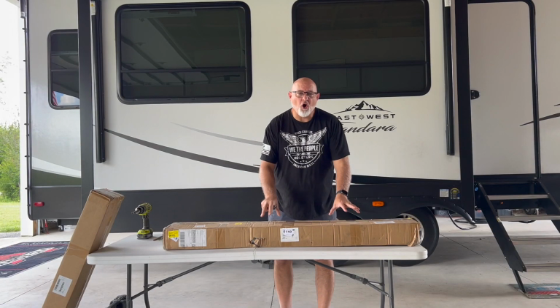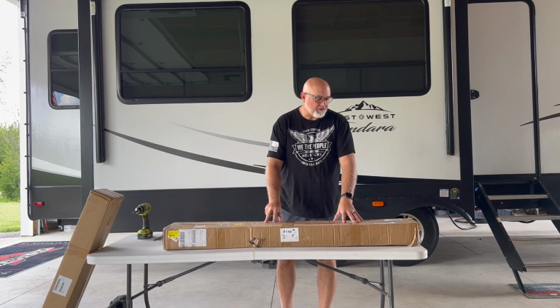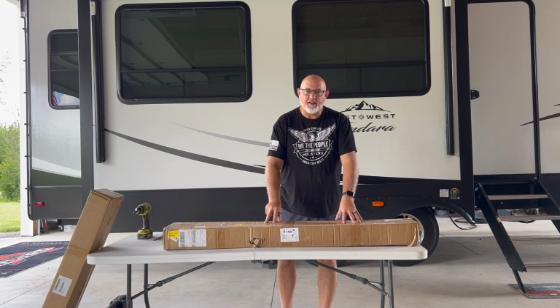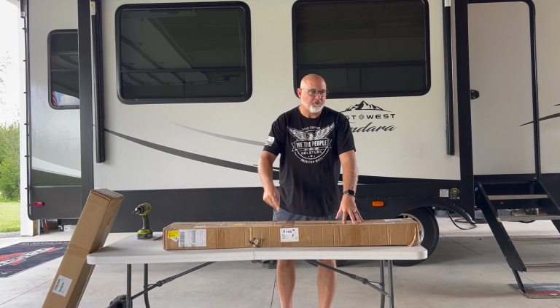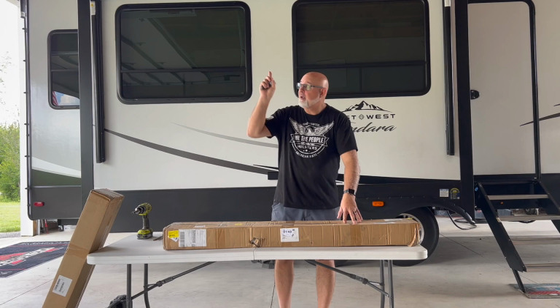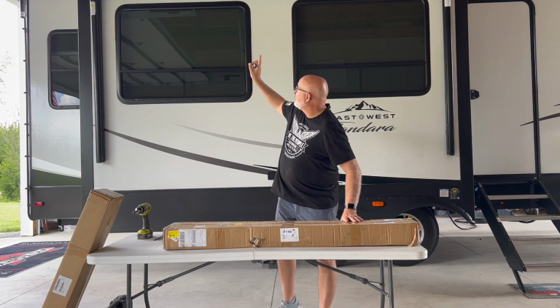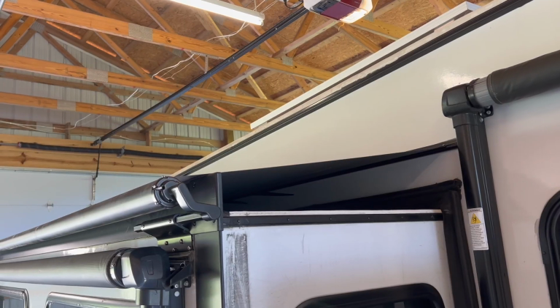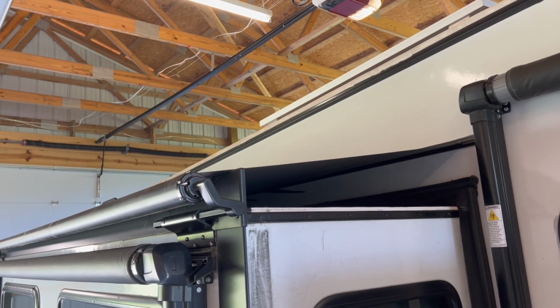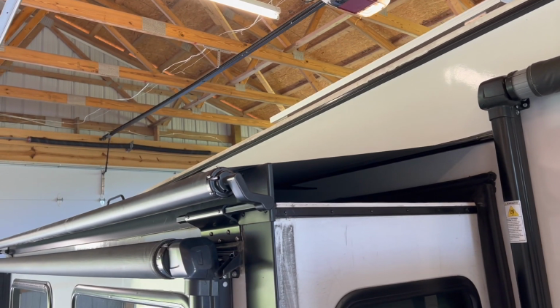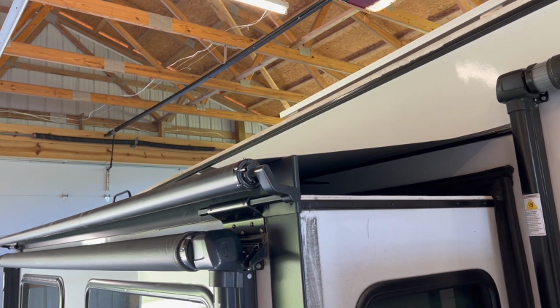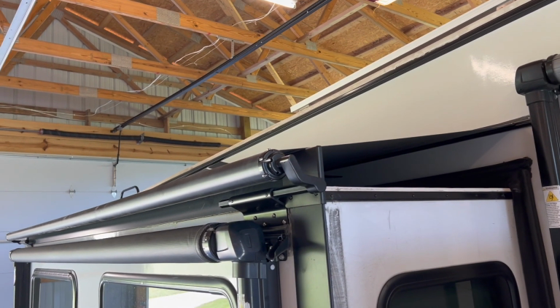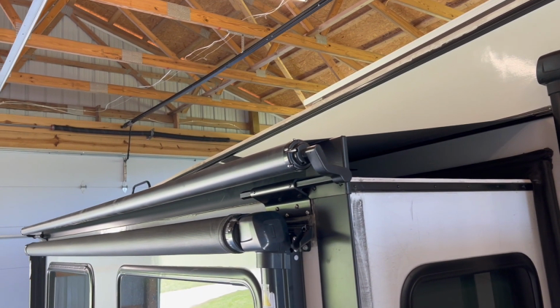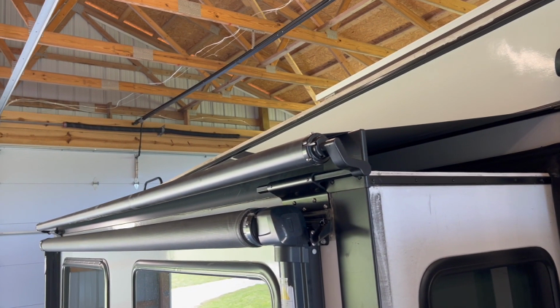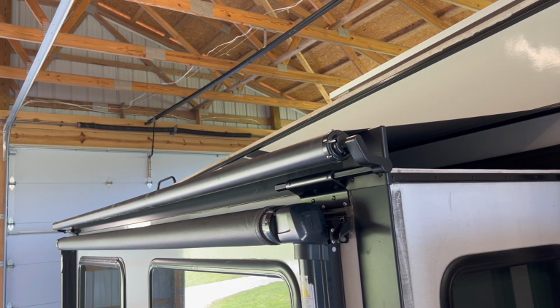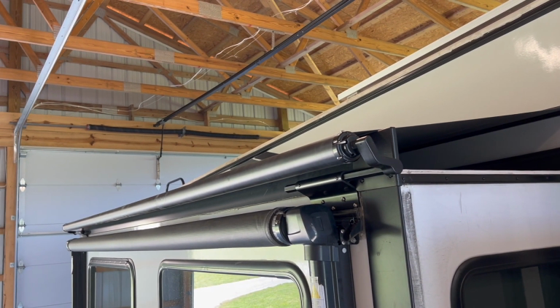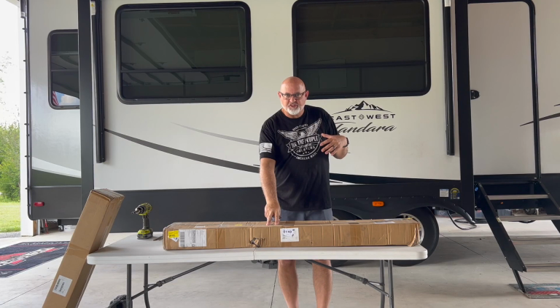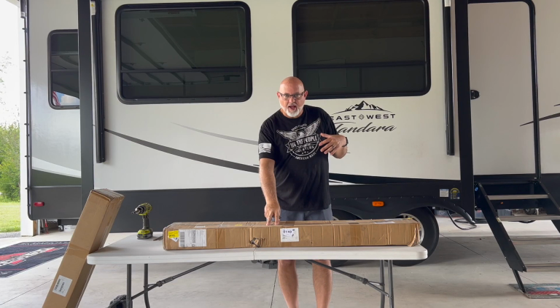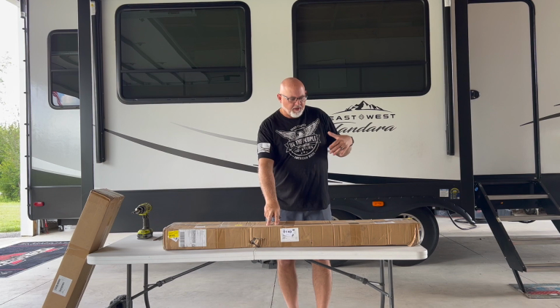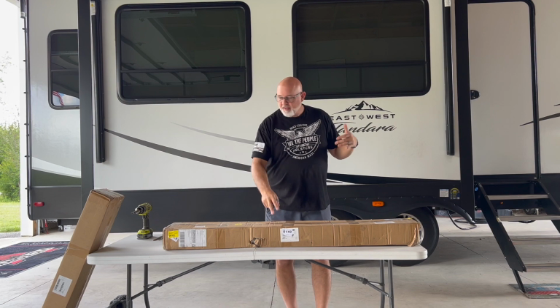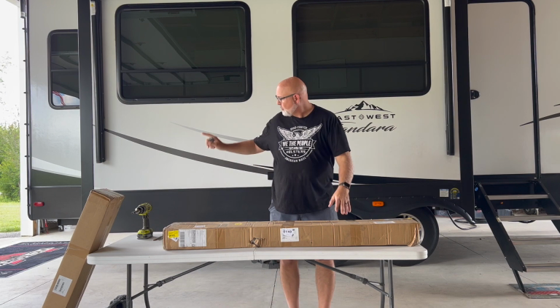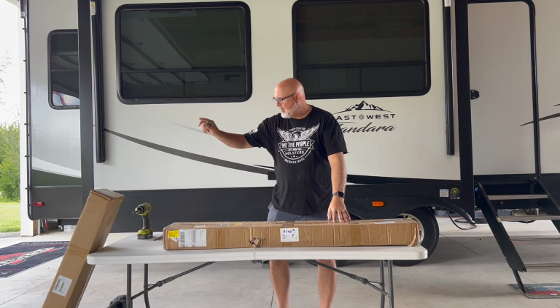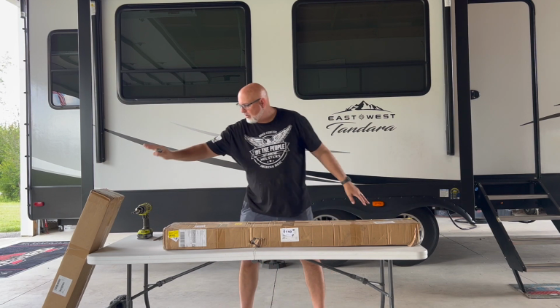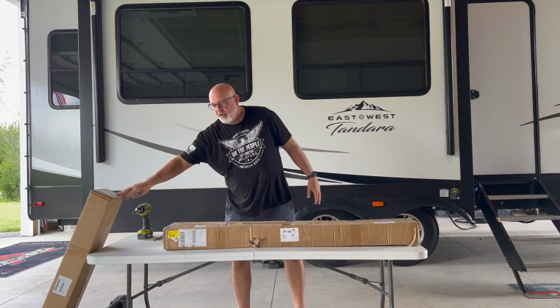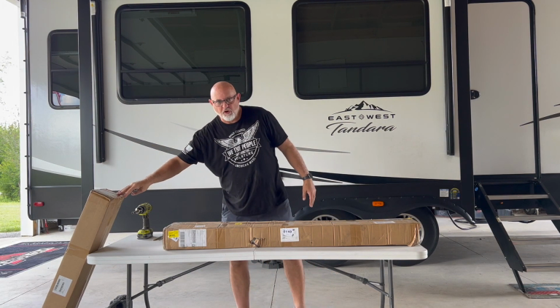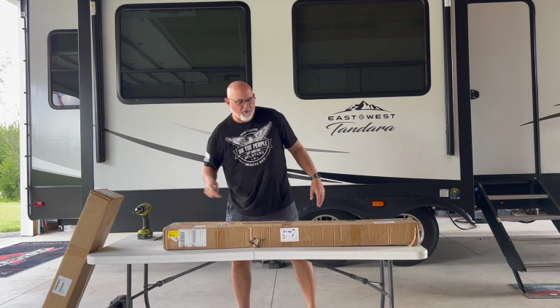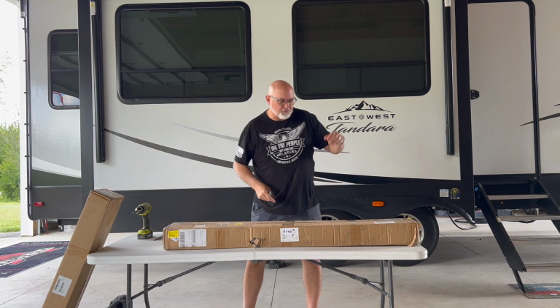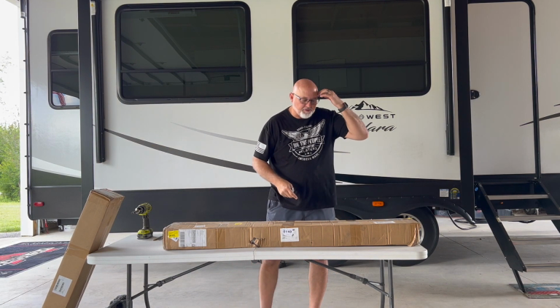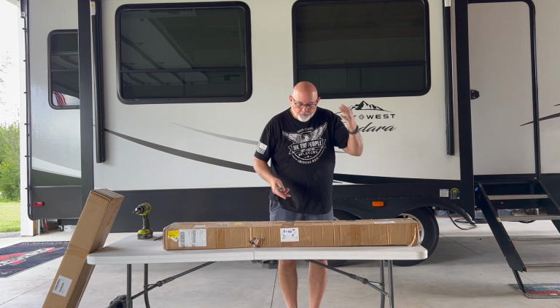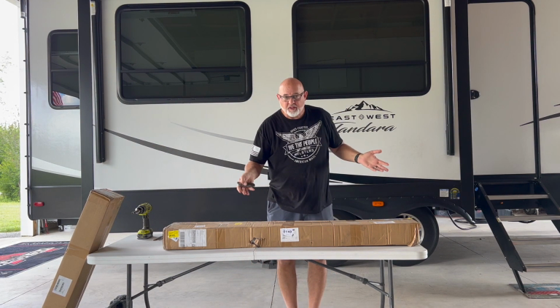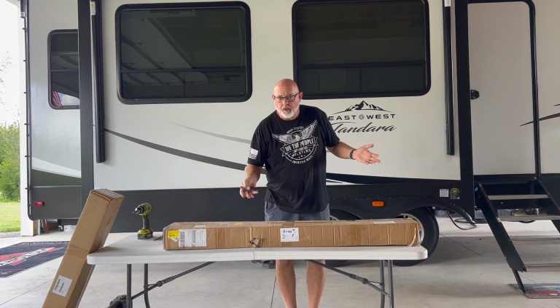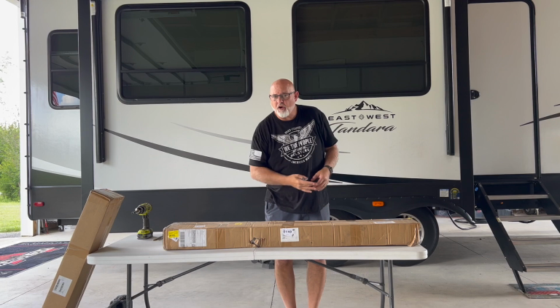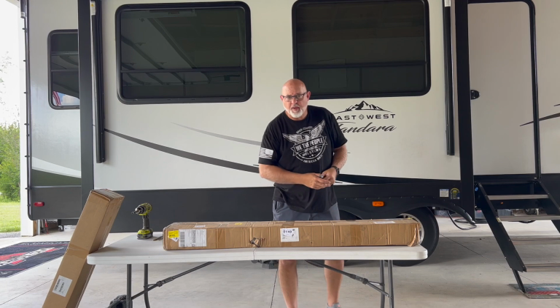We have an OnLux slide topper, just like the one already installed on the slide behind me. This new one is going to go over our kitchen slide, and the other one here is going over our bedroom slide. Let's open it up and see how it comes packaged.